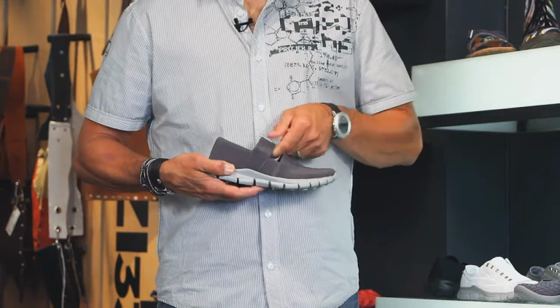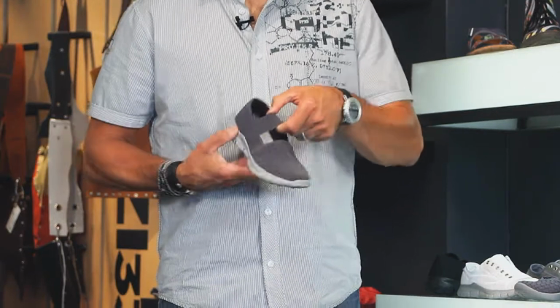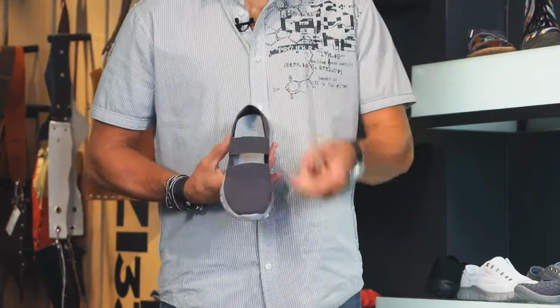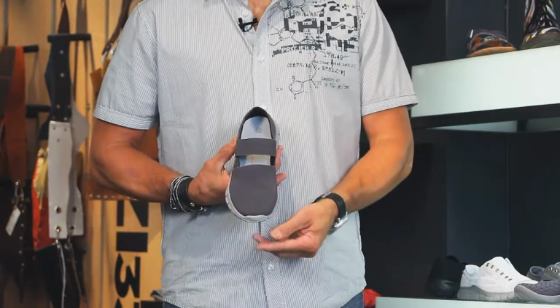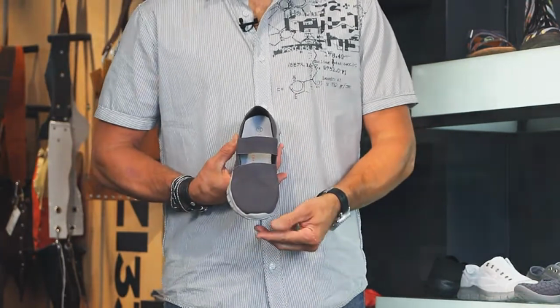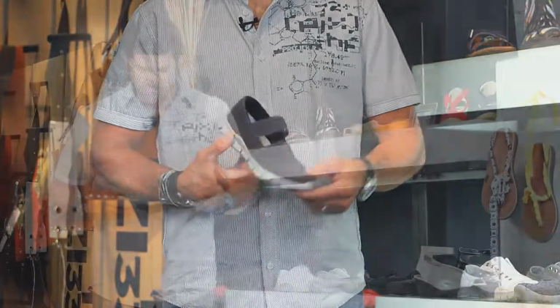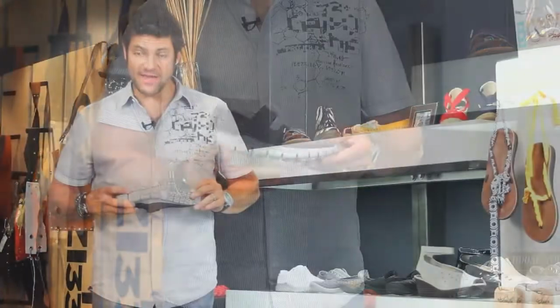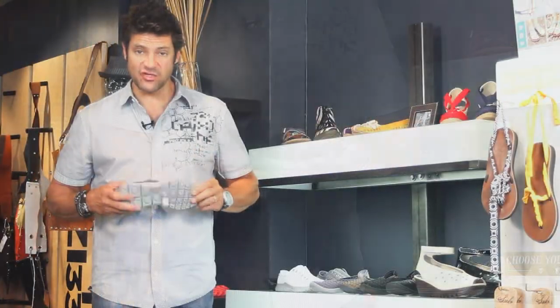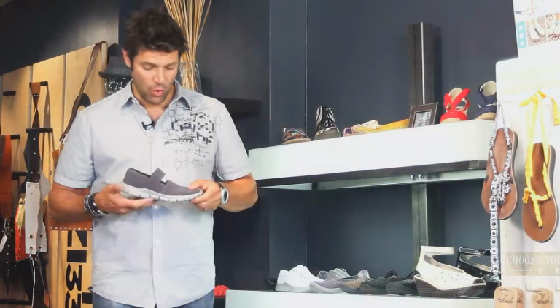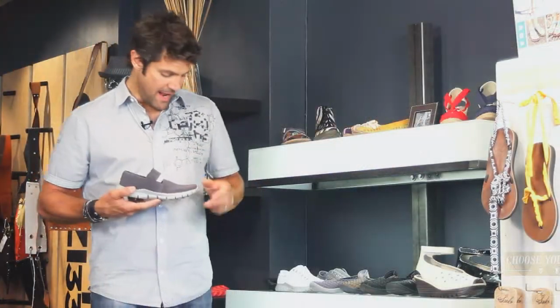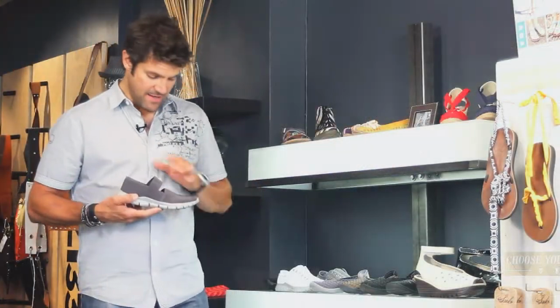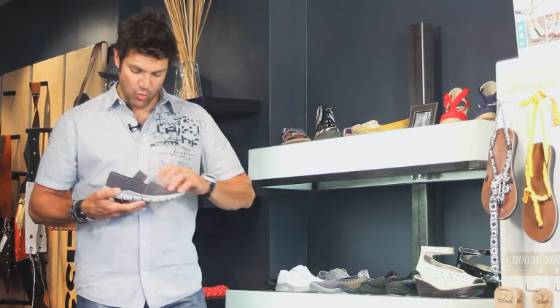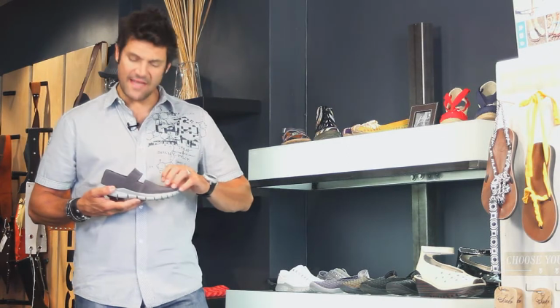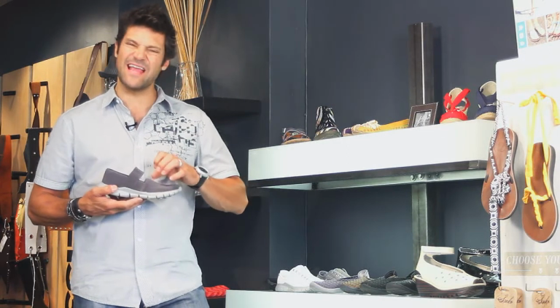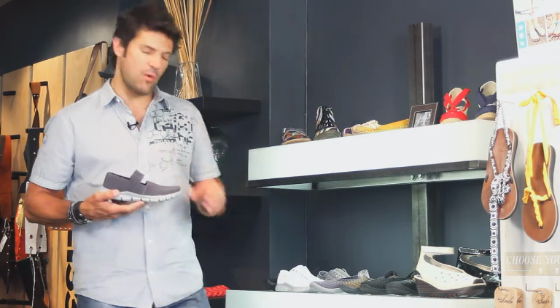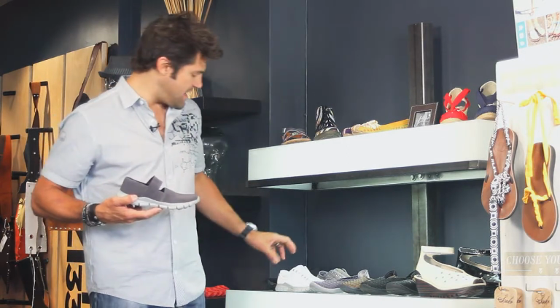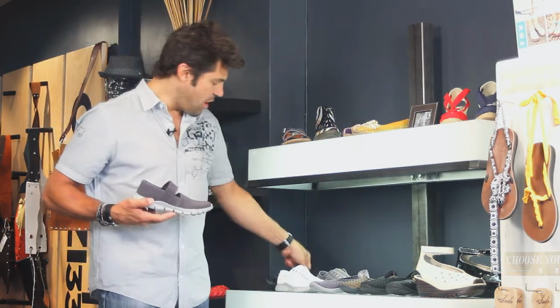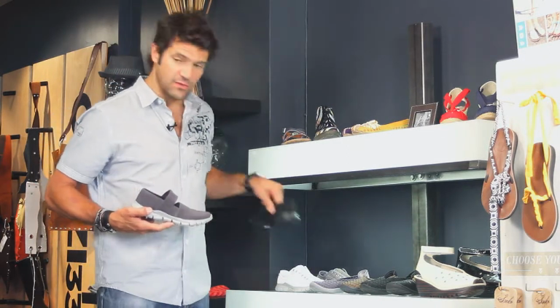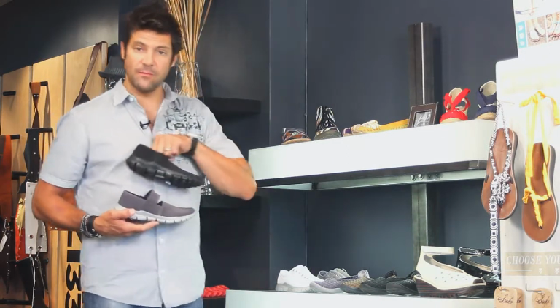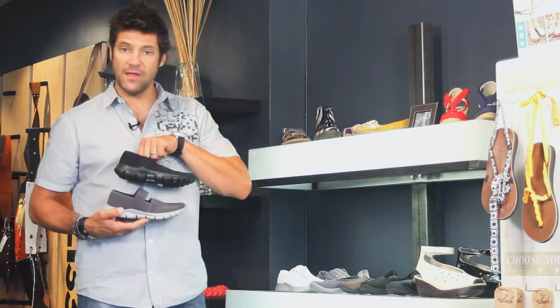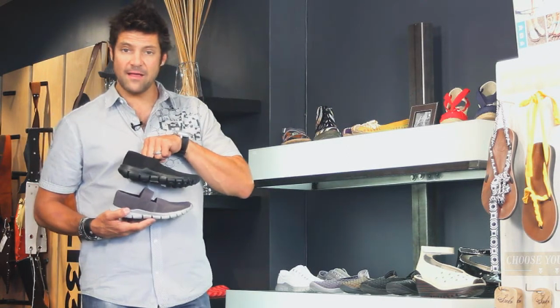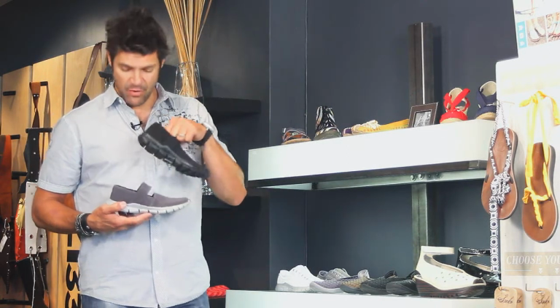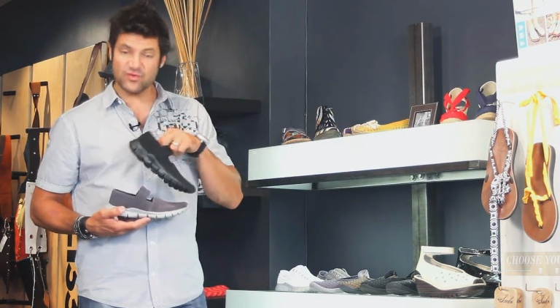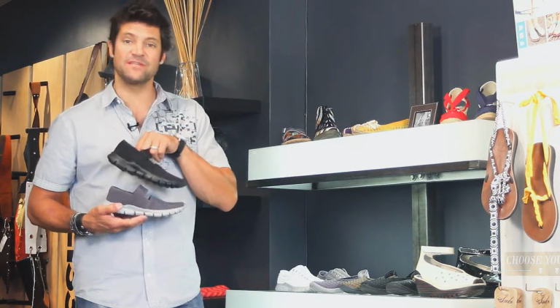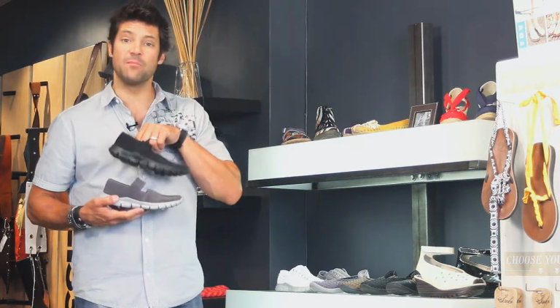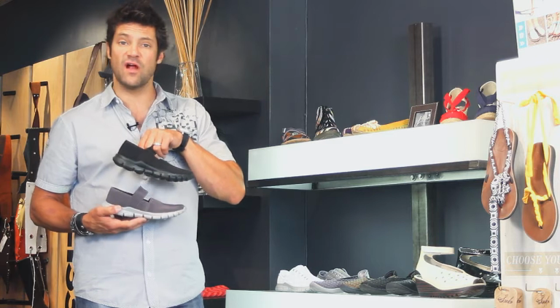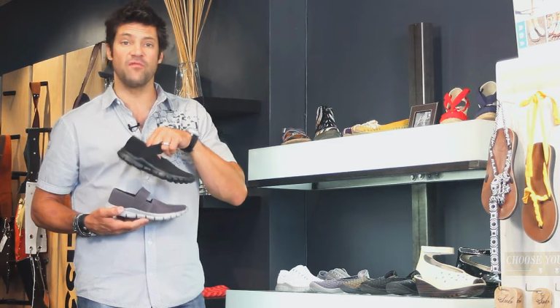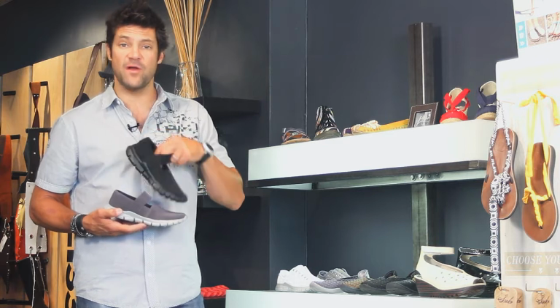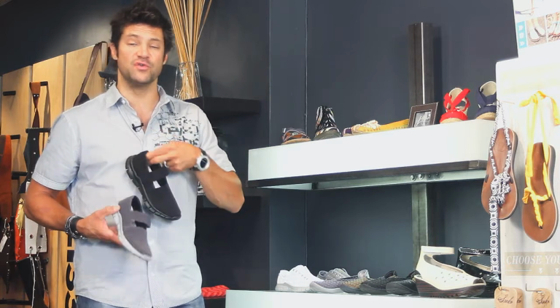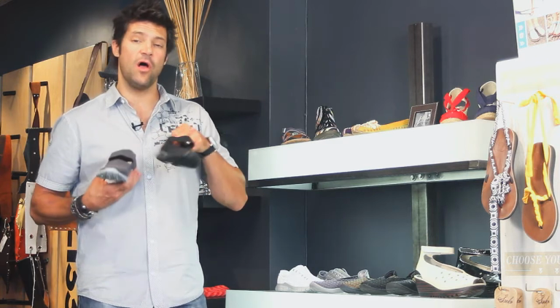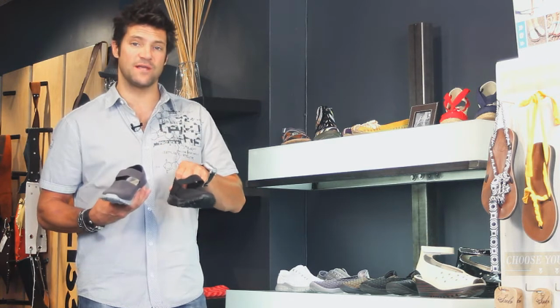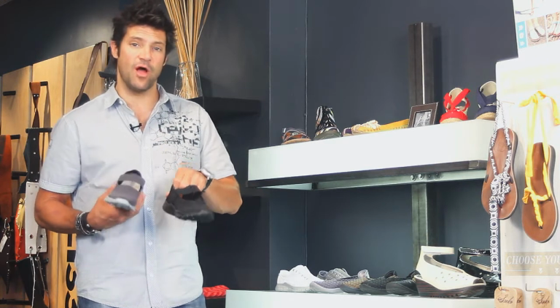I love the little straps, space-age sole, and great slate gray here, also available in black. The Bernie Mev Strappy is going to be your most comfortable, fun pair of shoes all summer long.